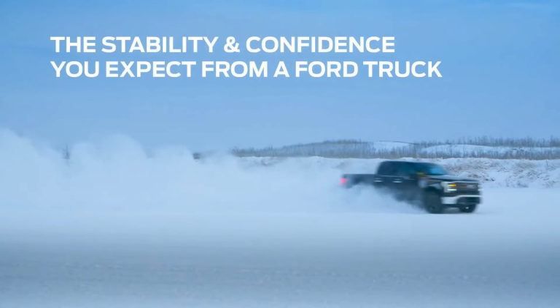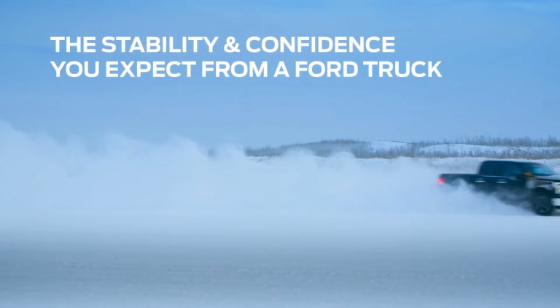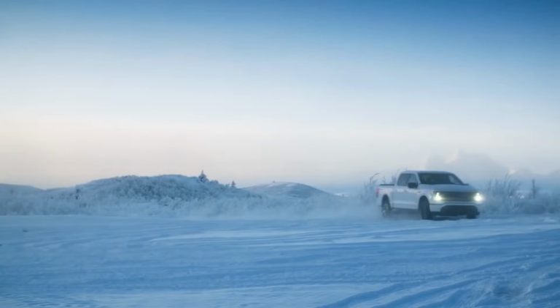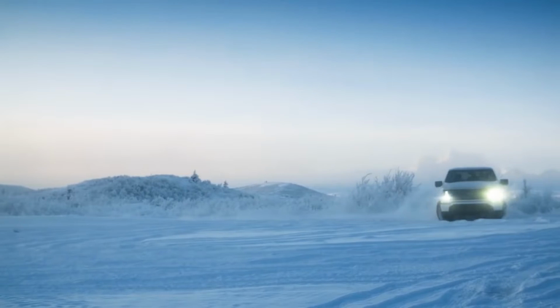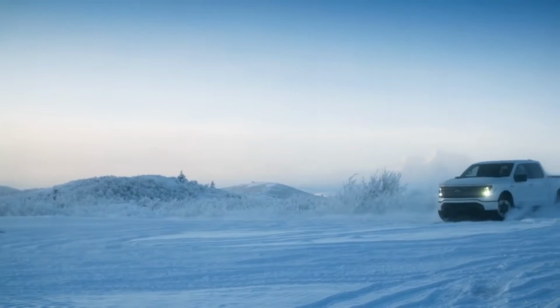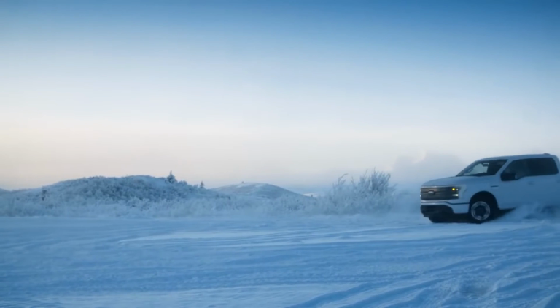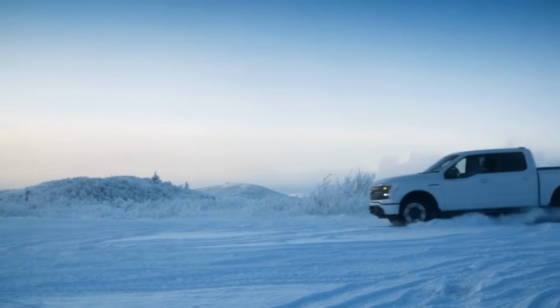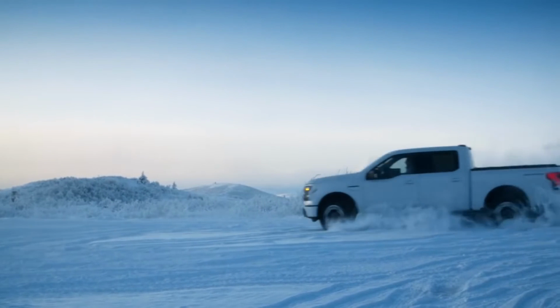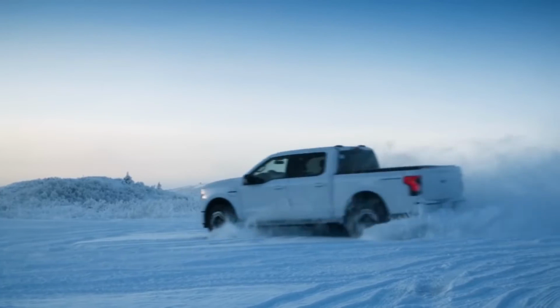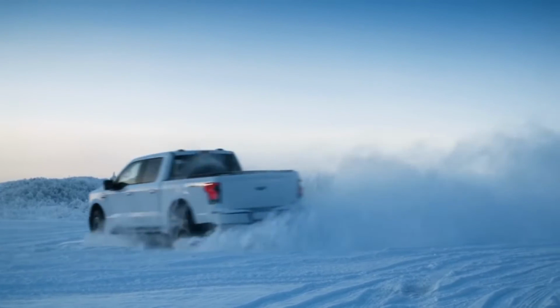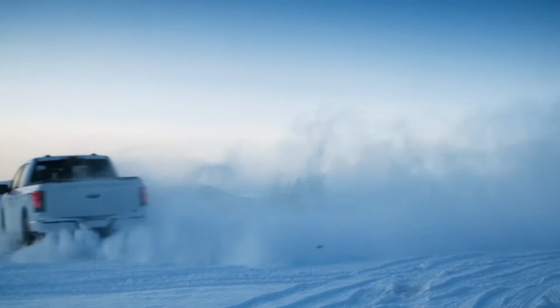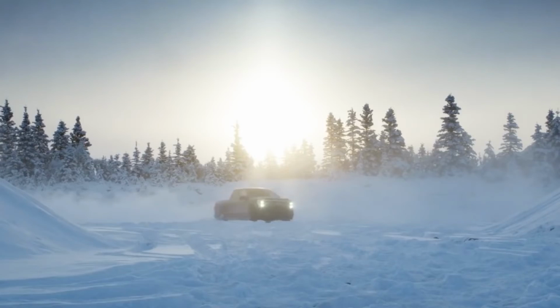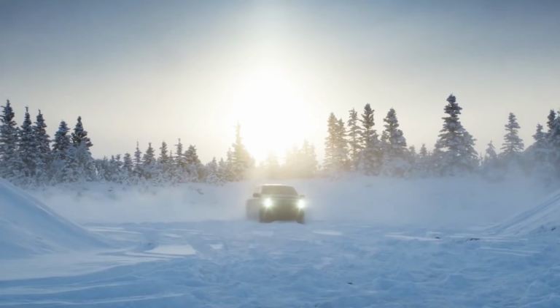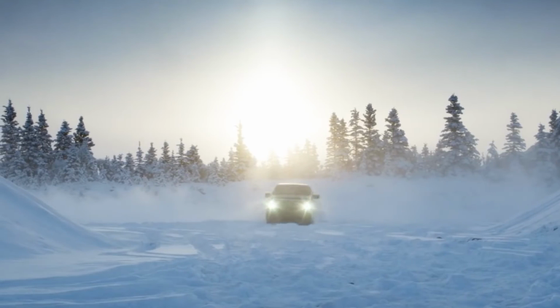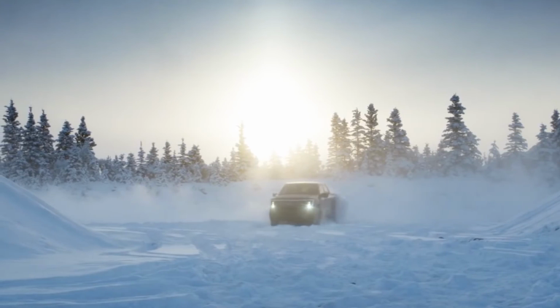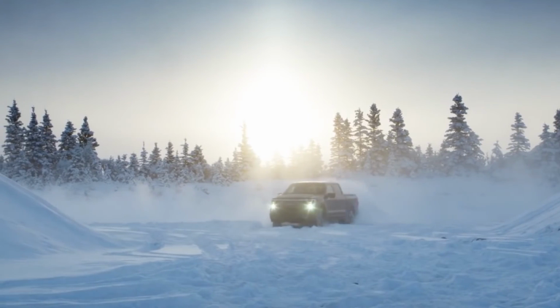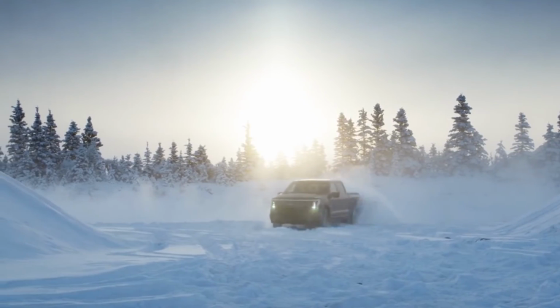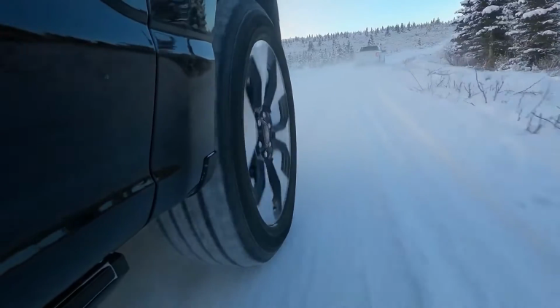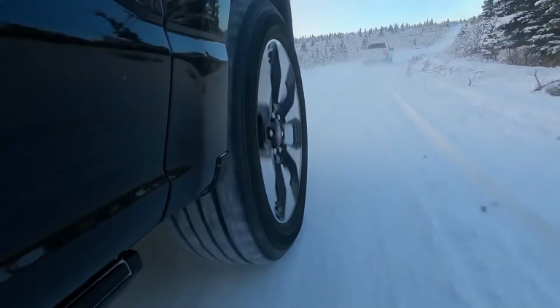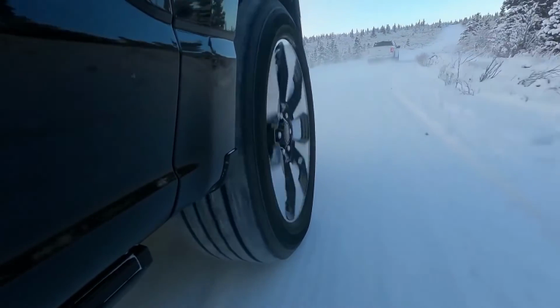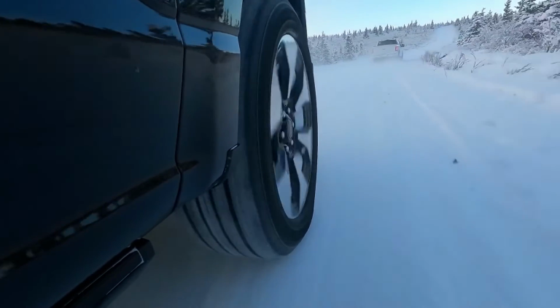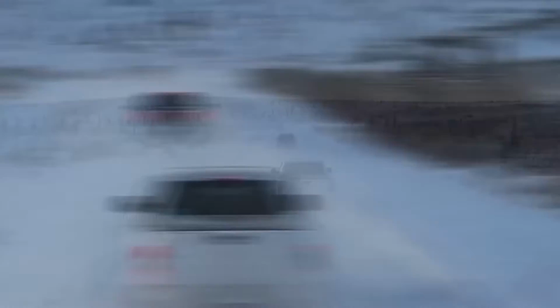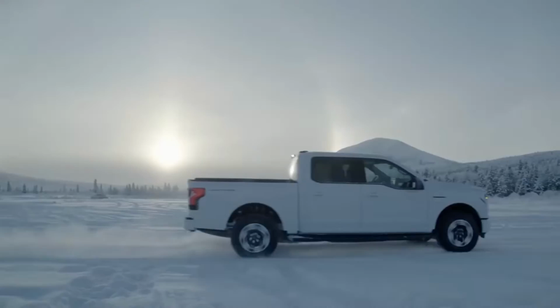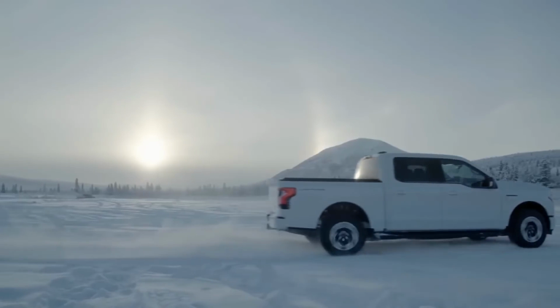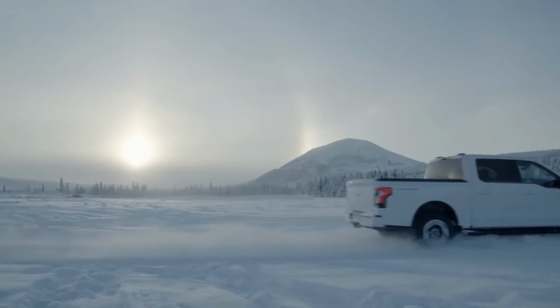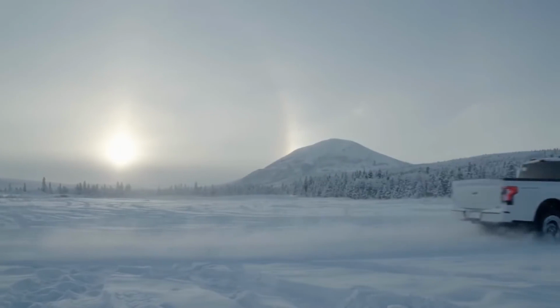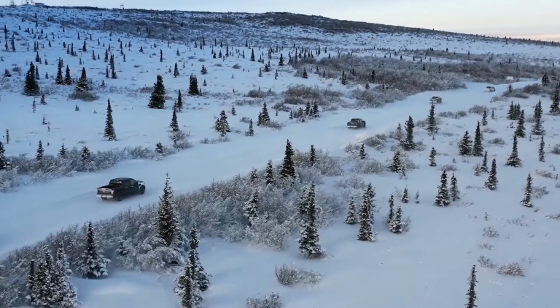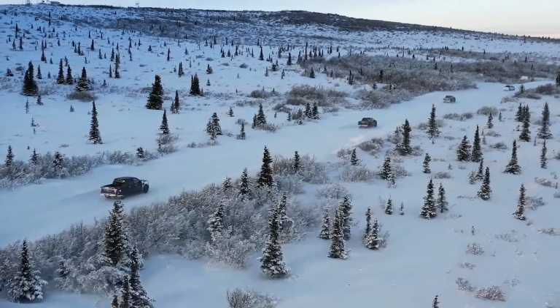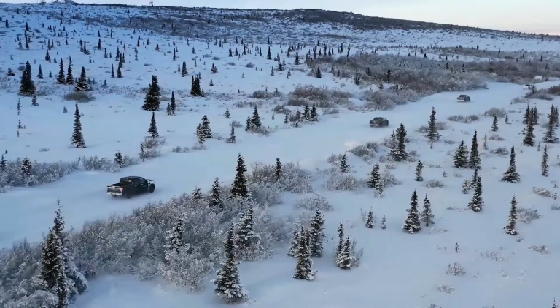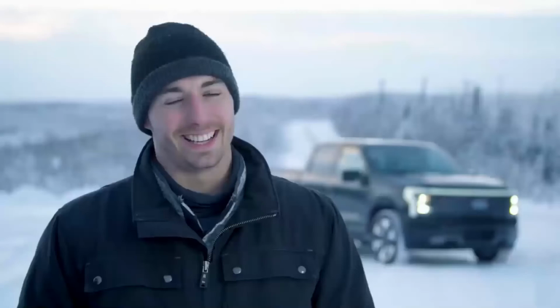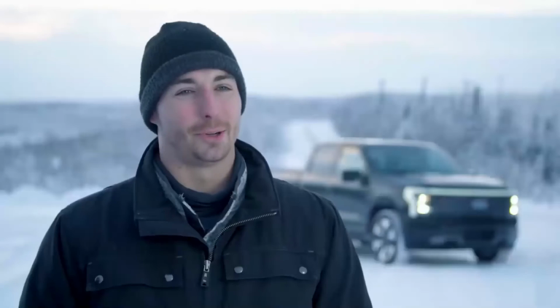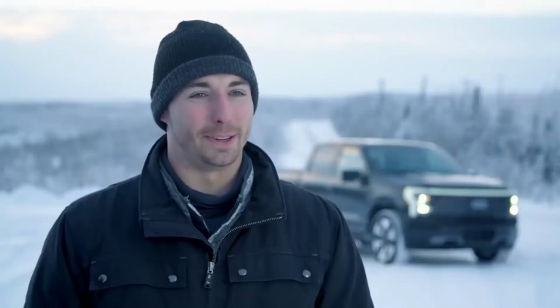Electric vehicles are so fun and enjoyable to drive, especially out here where you can get slip on ice and snow because the power delivery is so smooth. Alaska's tough. It's brutally cold and that's why we're here. It's a gritty experience.